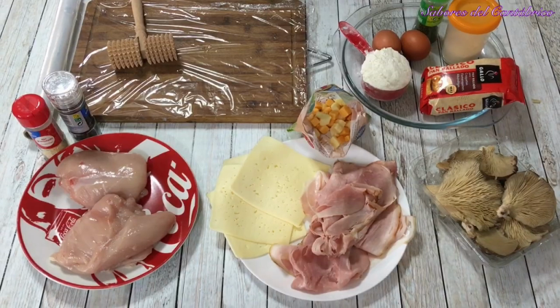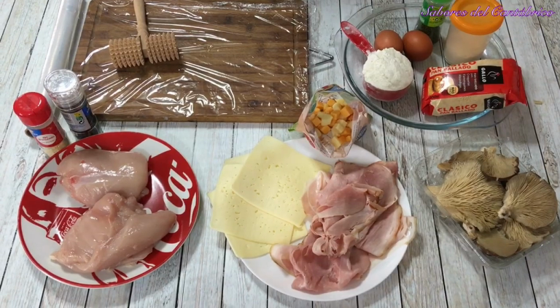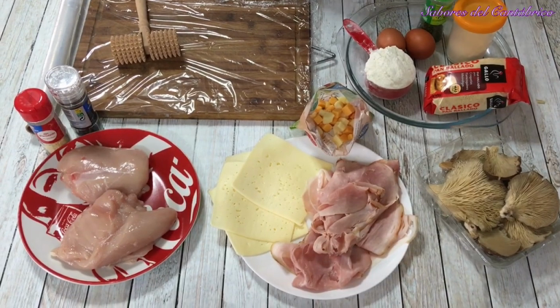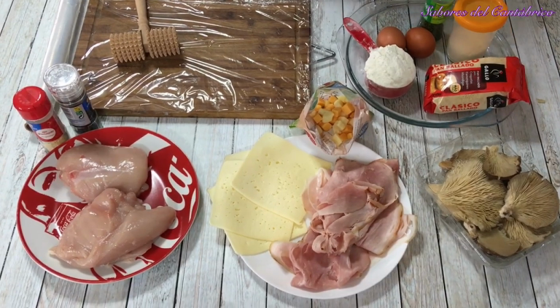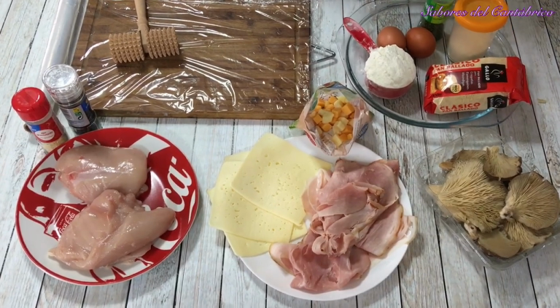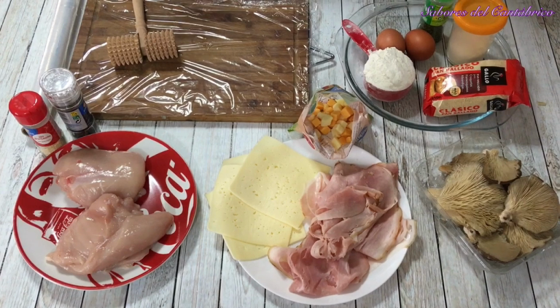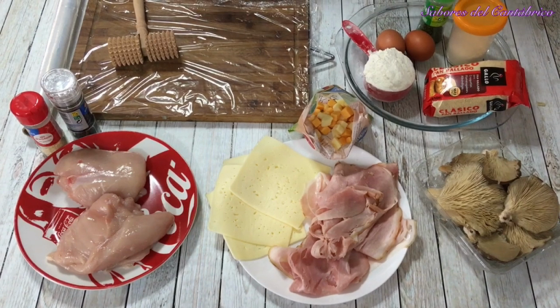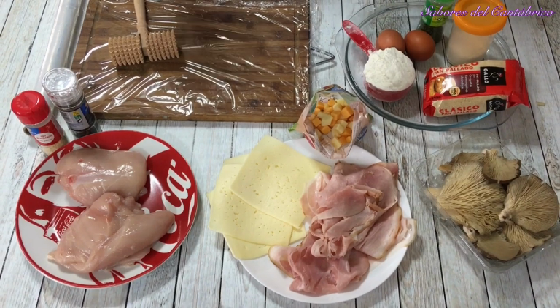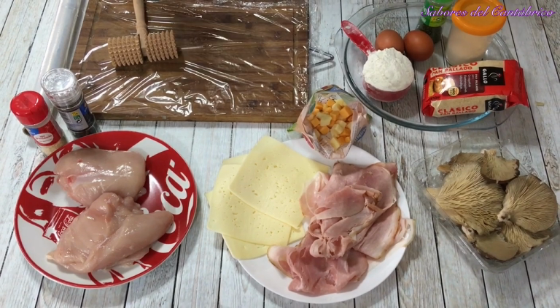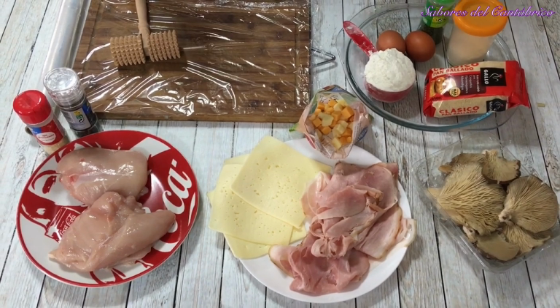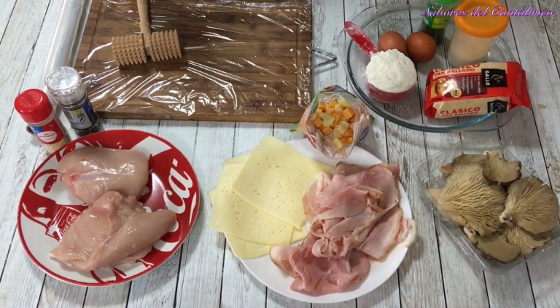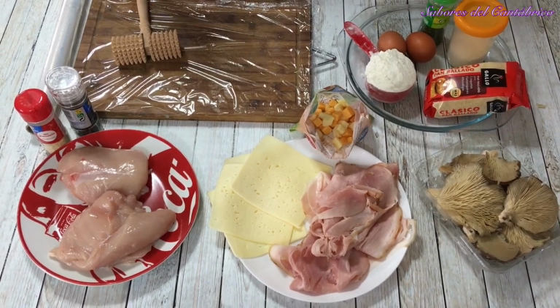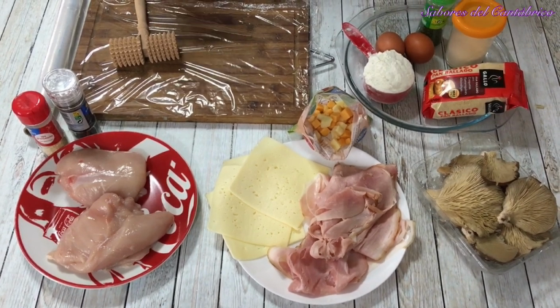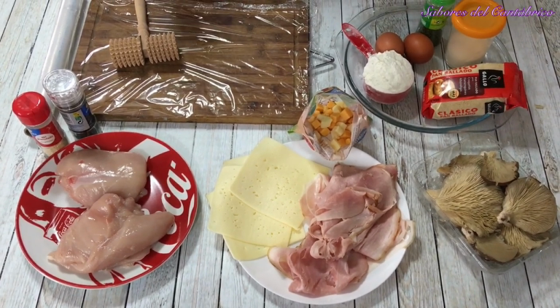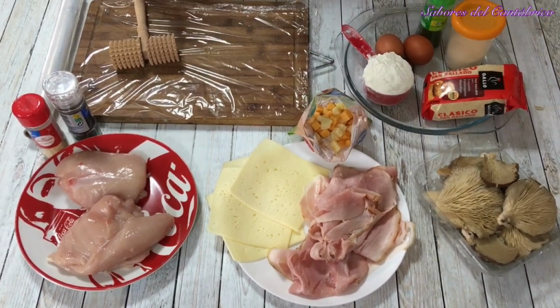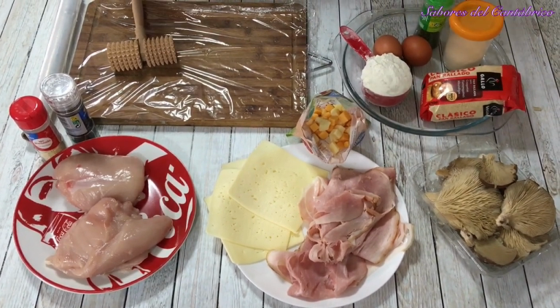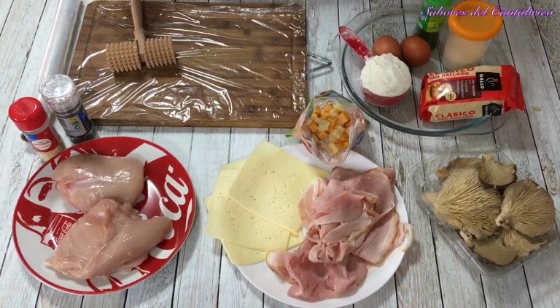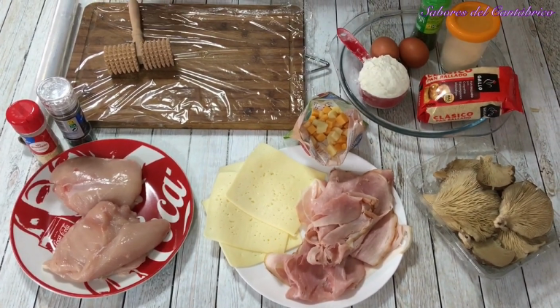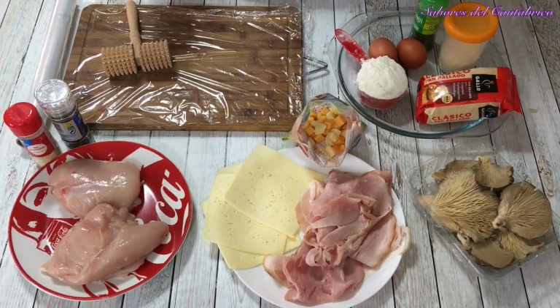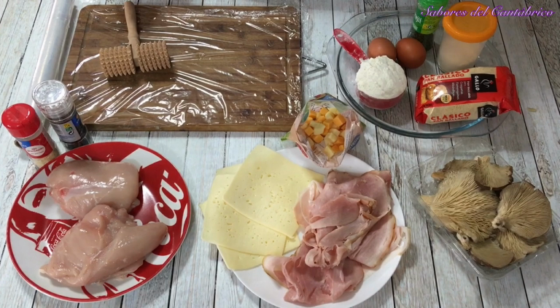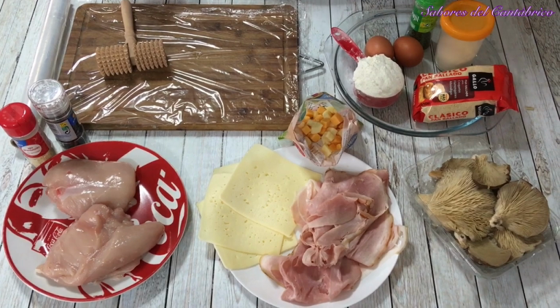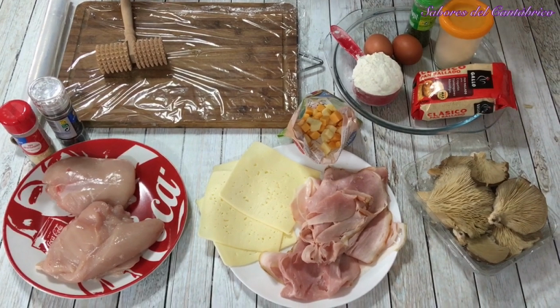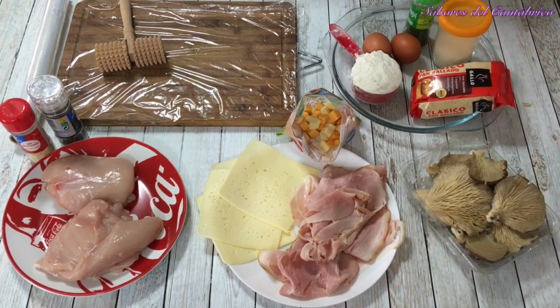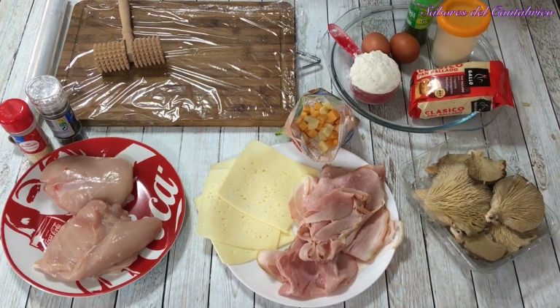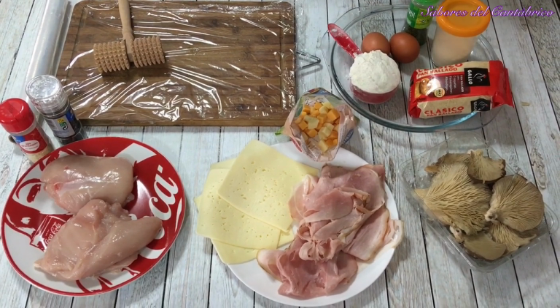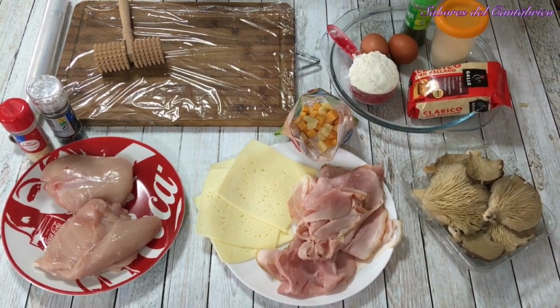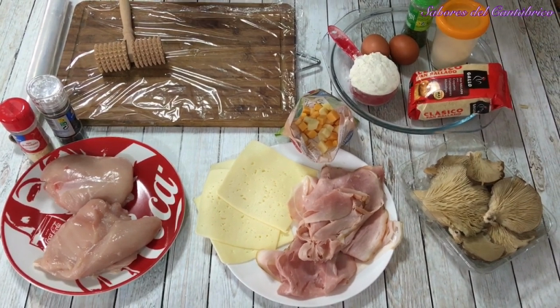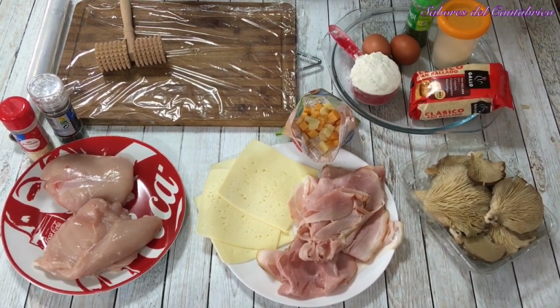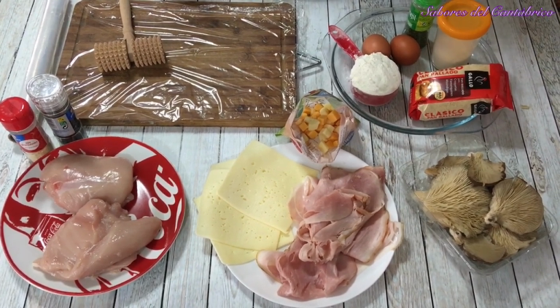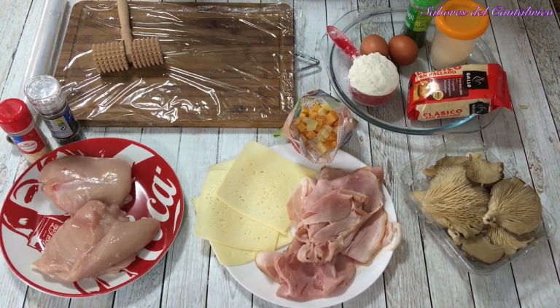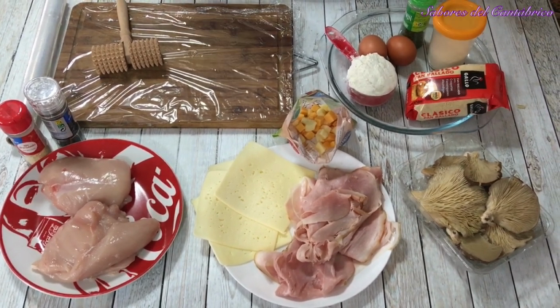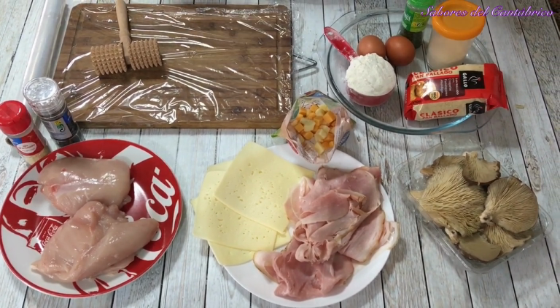Hola, bienvenidos a Sabores del Cantábrico. Hoy vamos a hacer unos cachopos de pollo. Aquí en Asturias, lo tradicional es el cachopo de ternera, pero también se hace de pollo. Así que hoy vamos a hacerlo así.